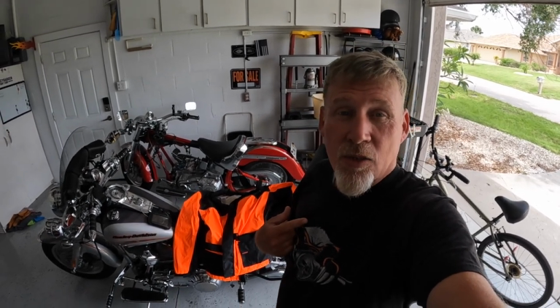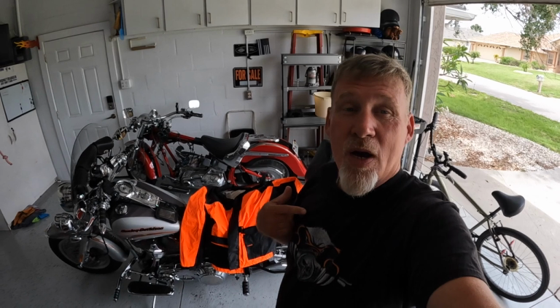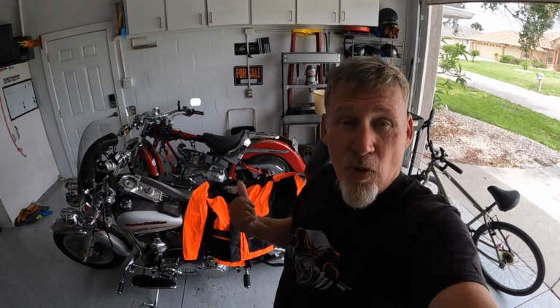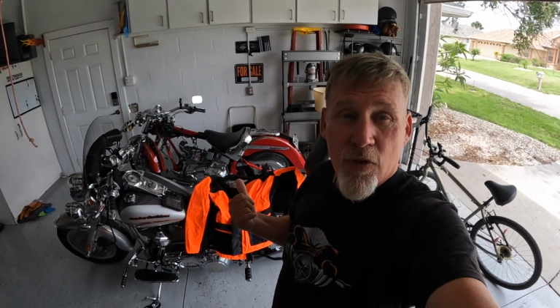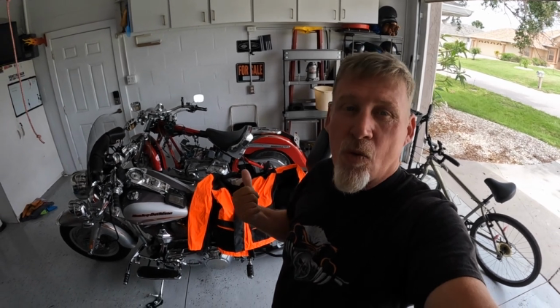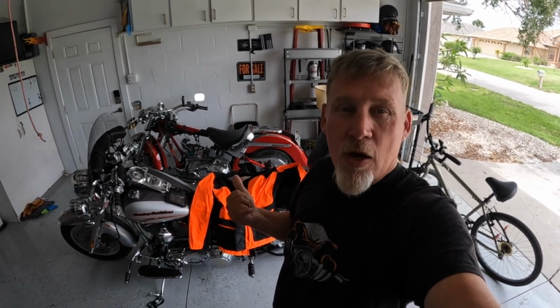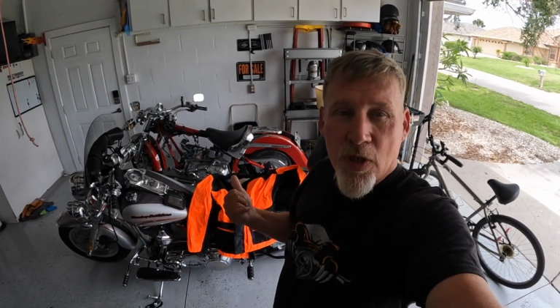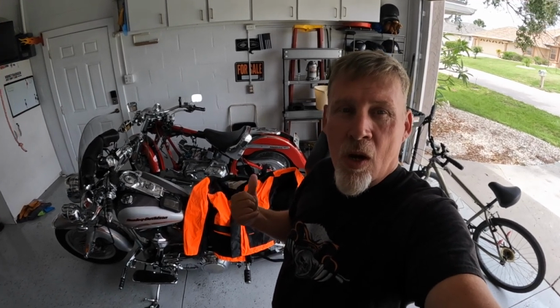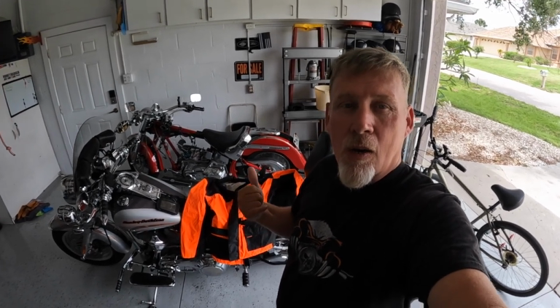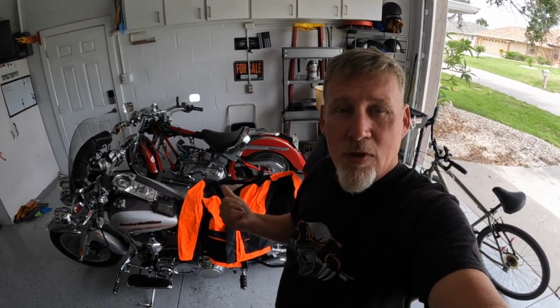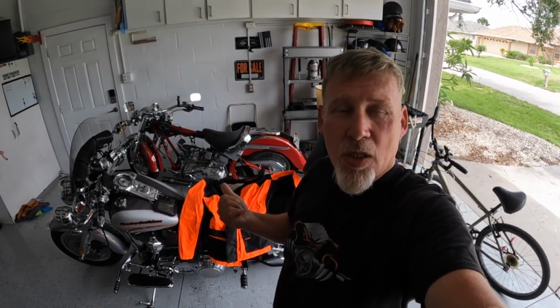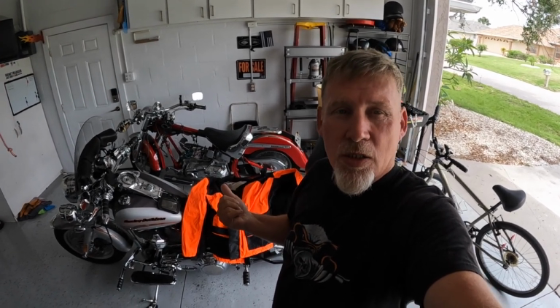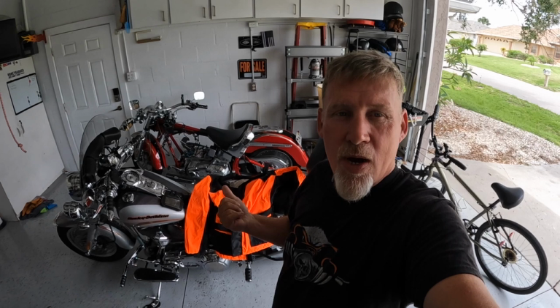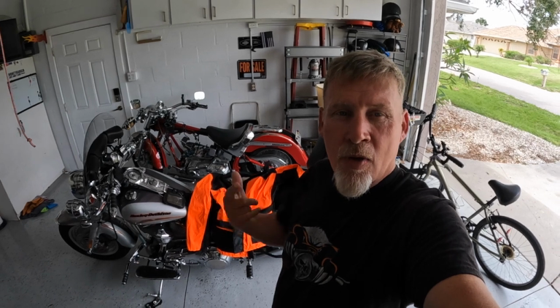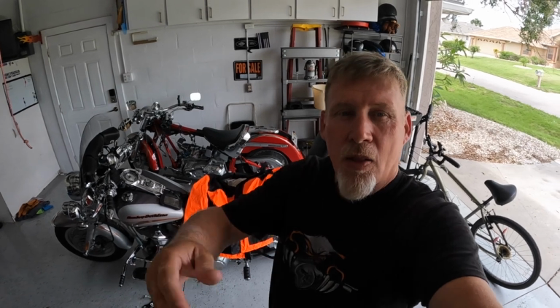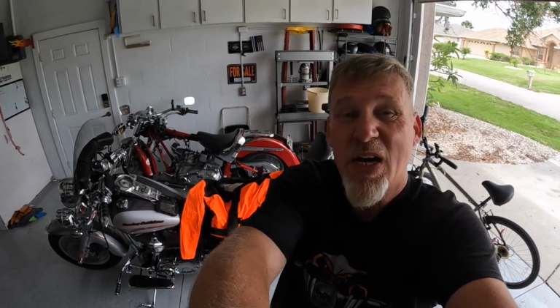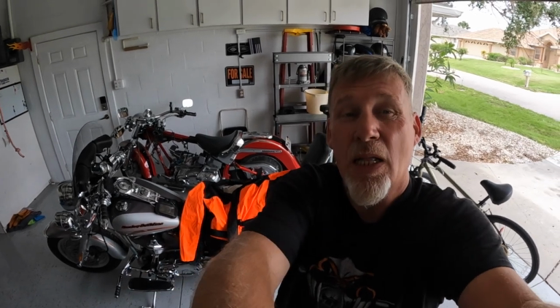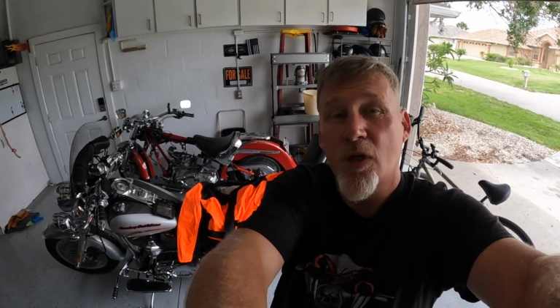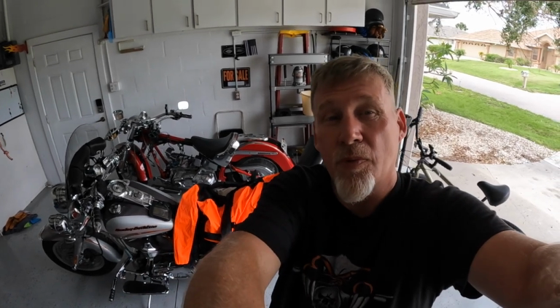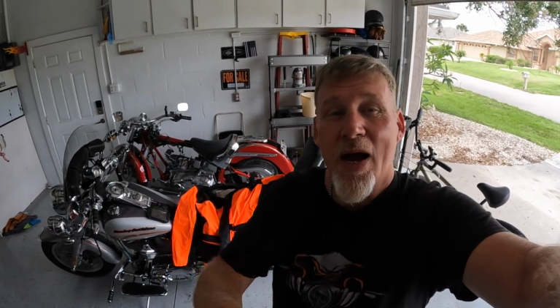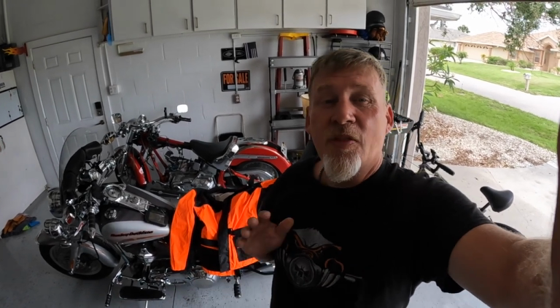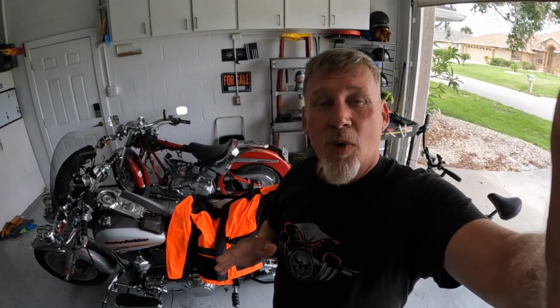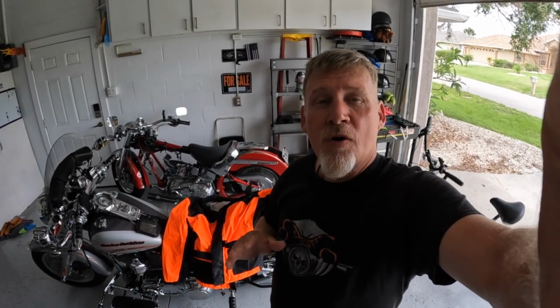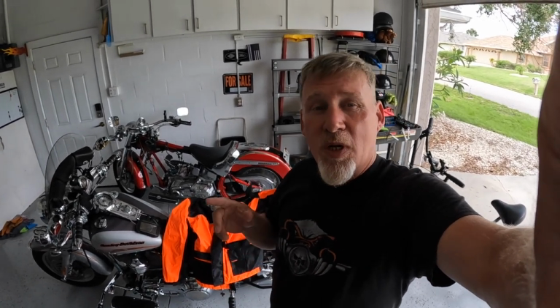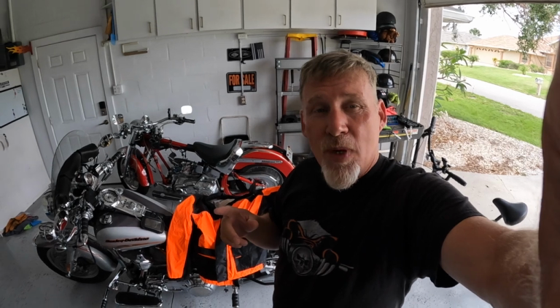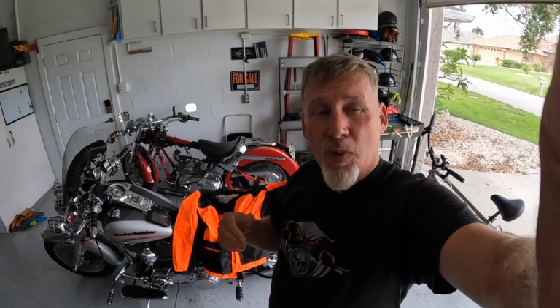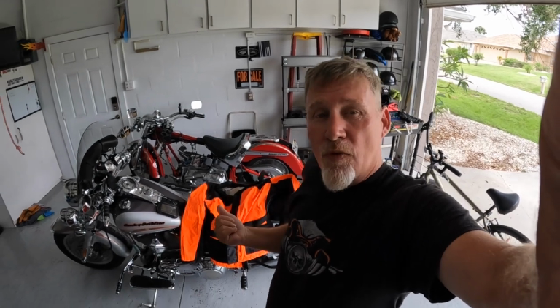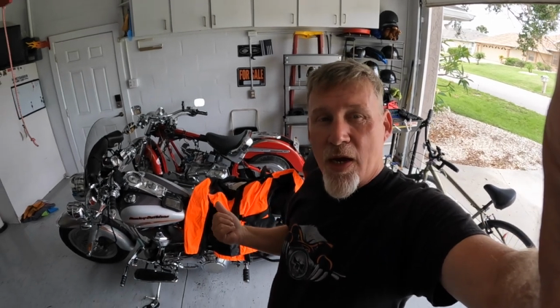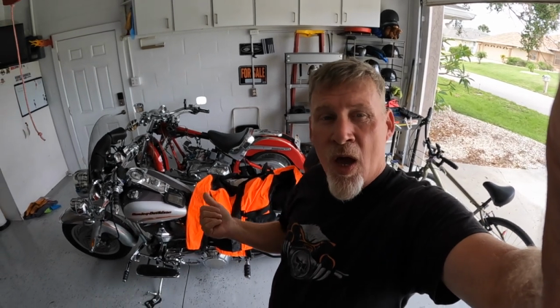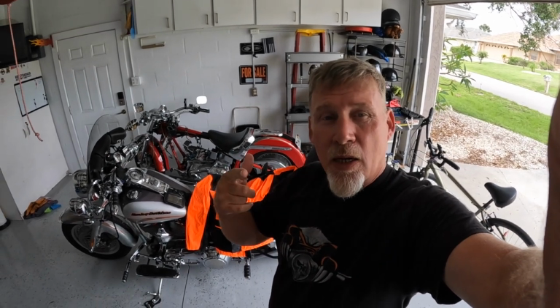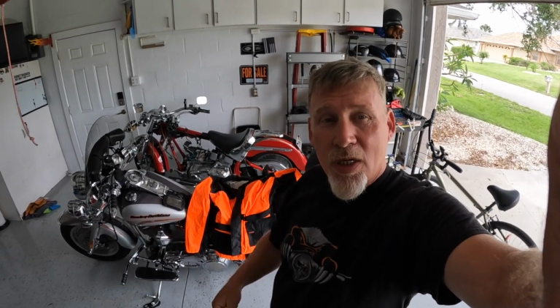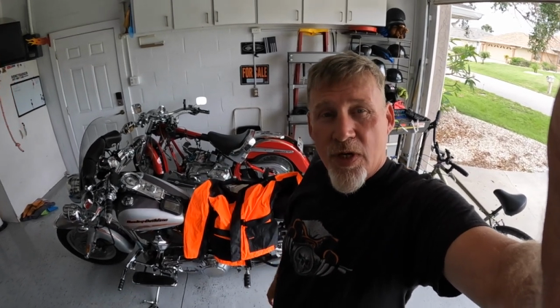So anyway, if you're looking for some rain gear for the summer, I would take a look at this Nelson Rig rain gear — they might be exactly what you're looking for. Thanks so much for spending a few minutes with me to go over that rain gear, and we'll see you in the next video.